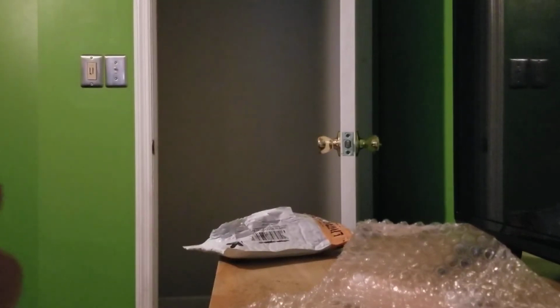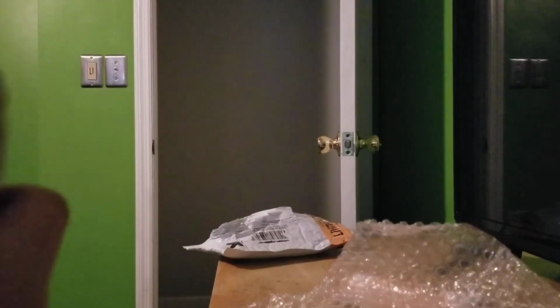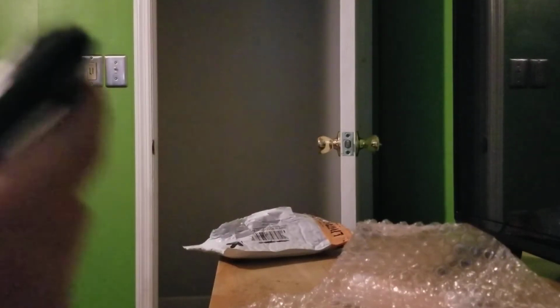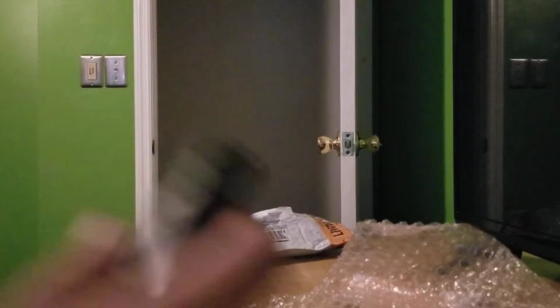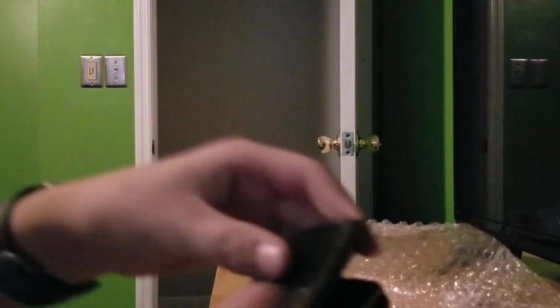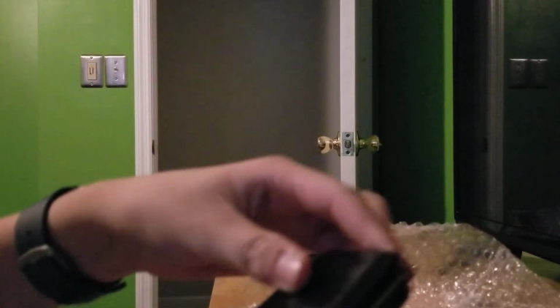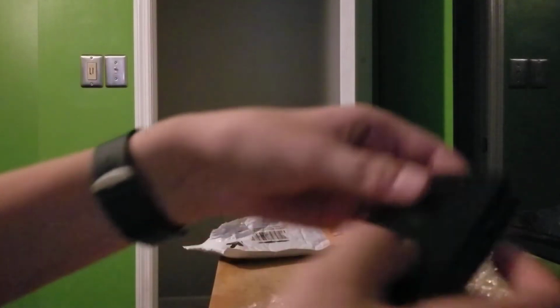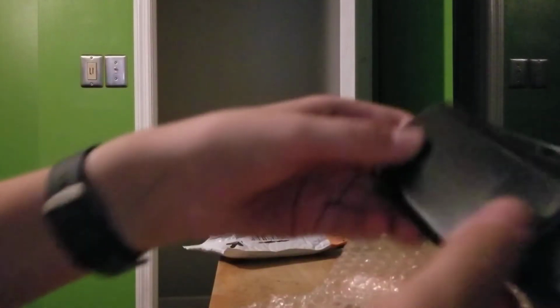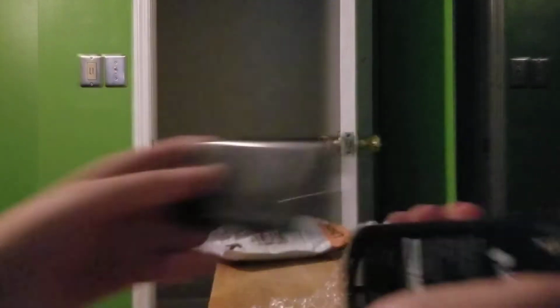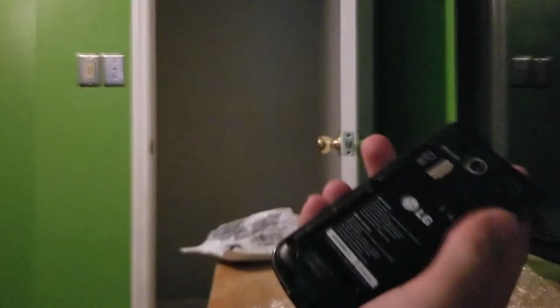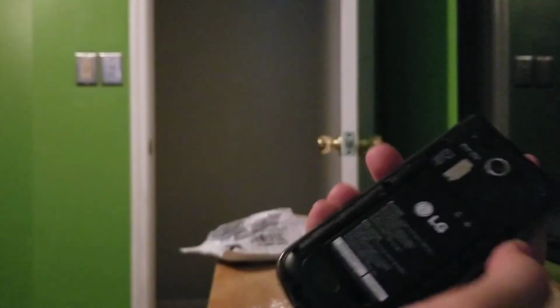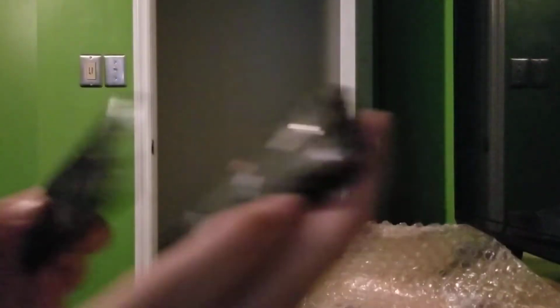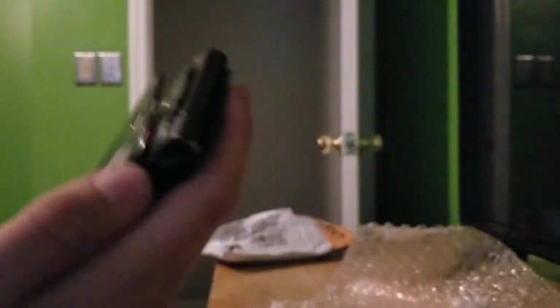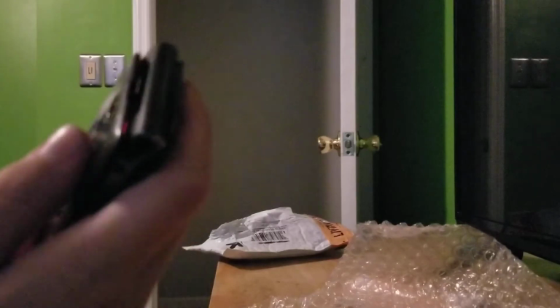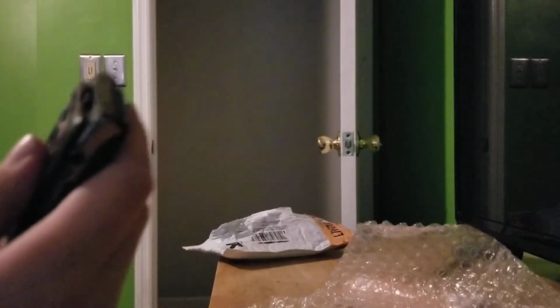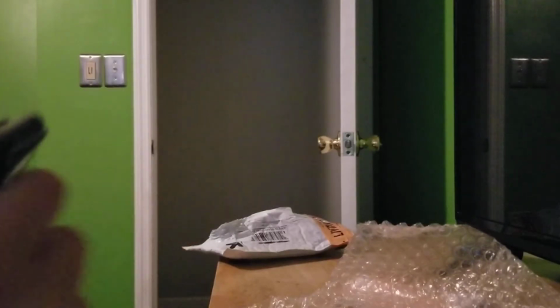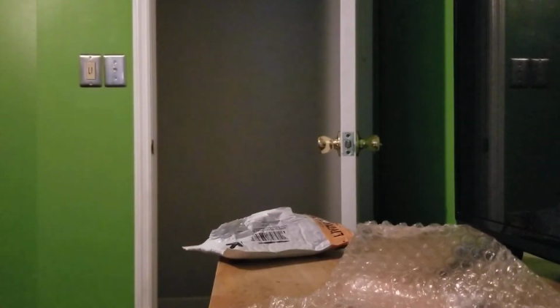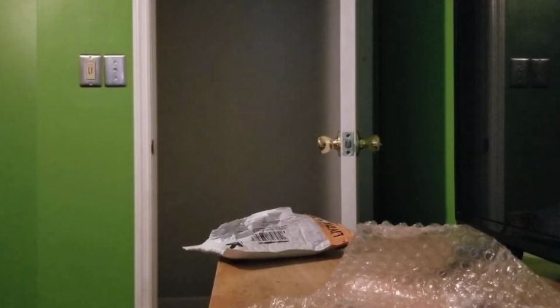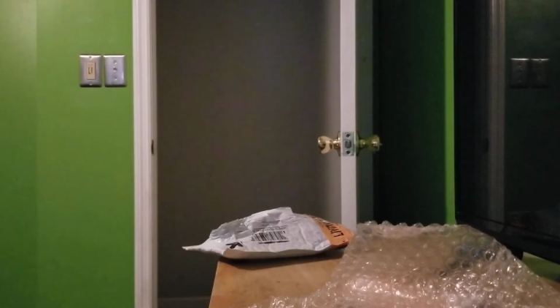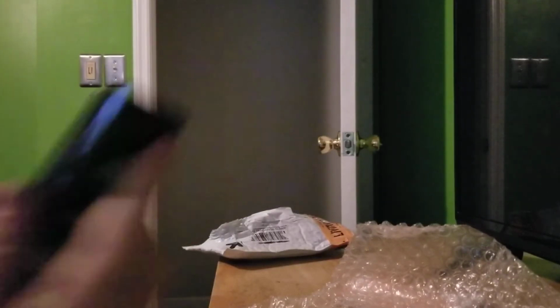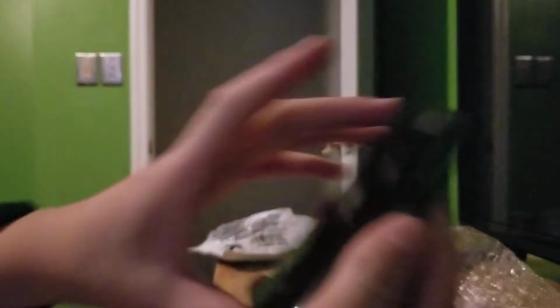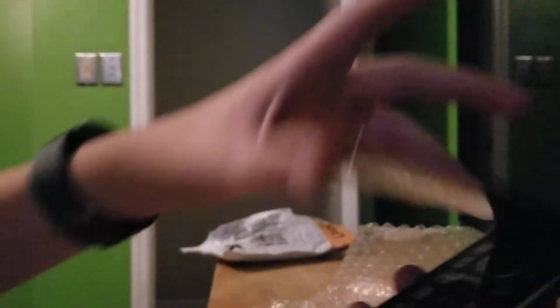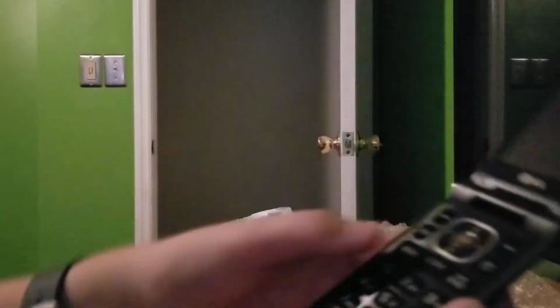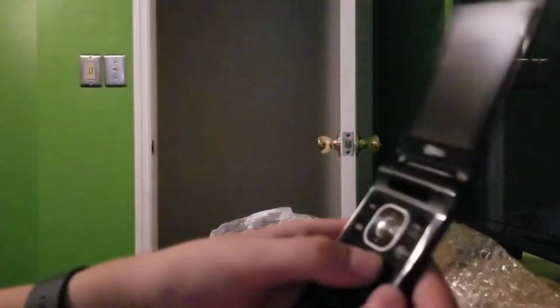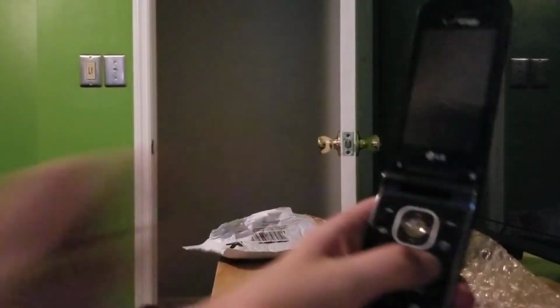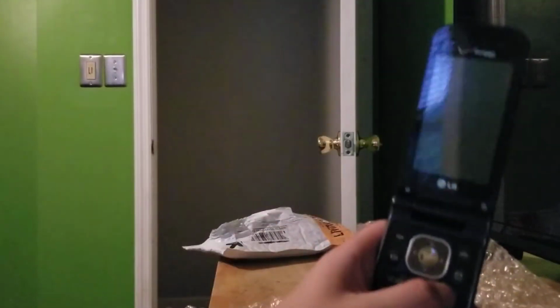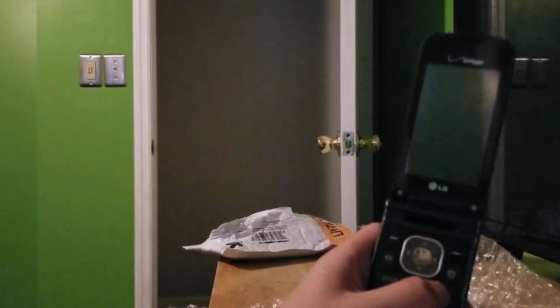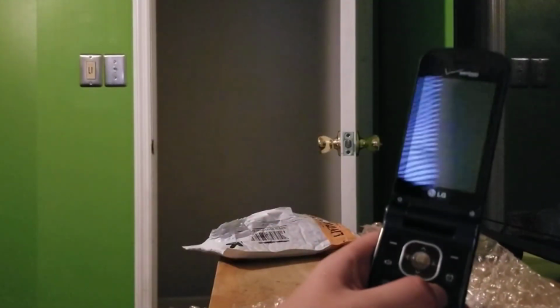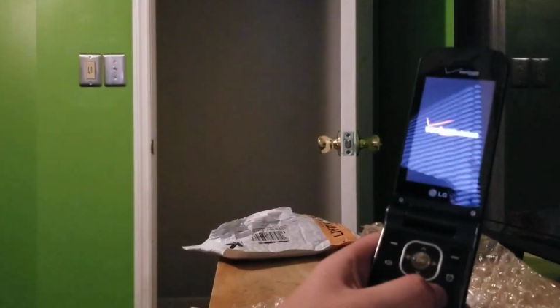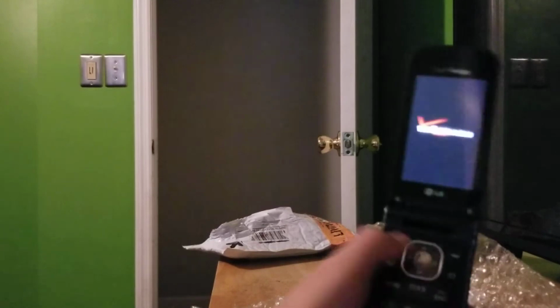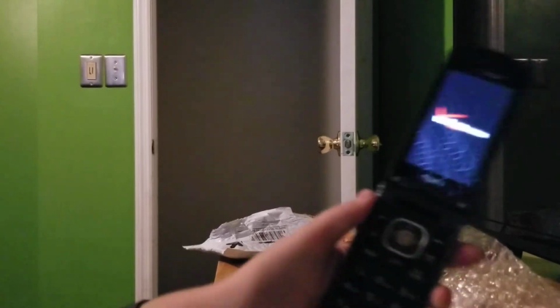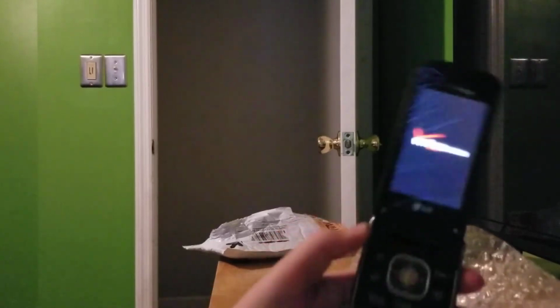It's really light. It does have a battery. It doesn't have any charge — I doubt it. I mean it does work. Oh it does! Cool.